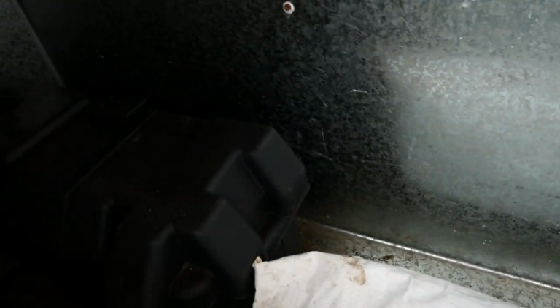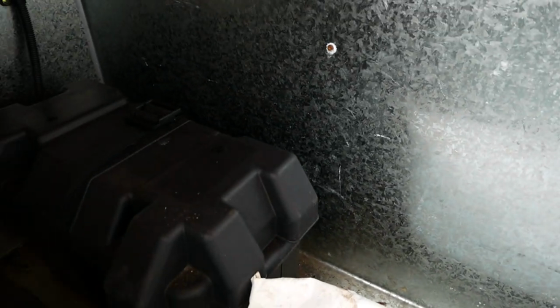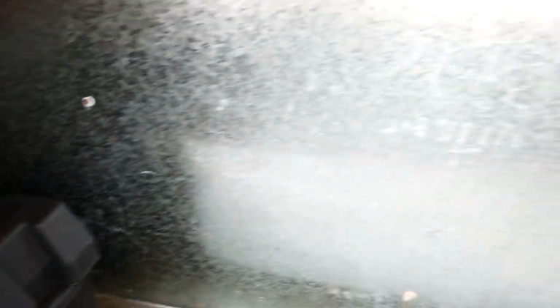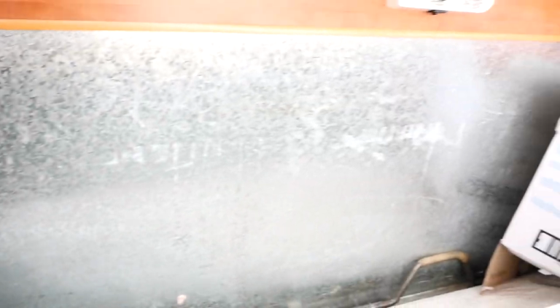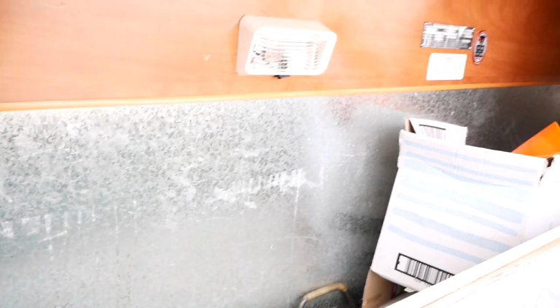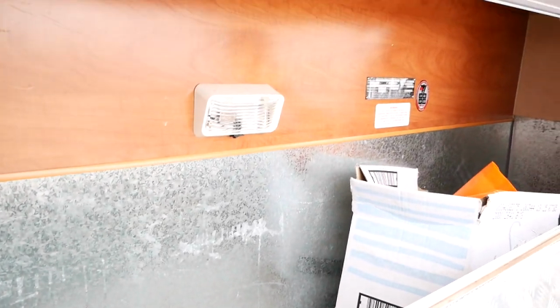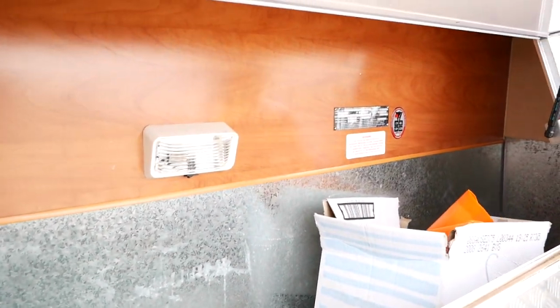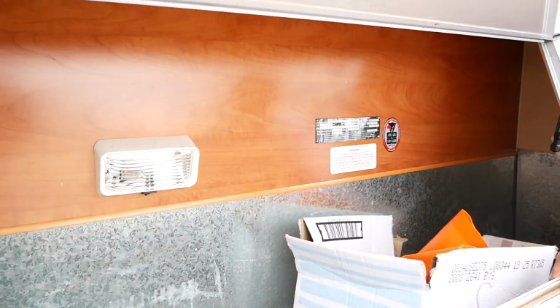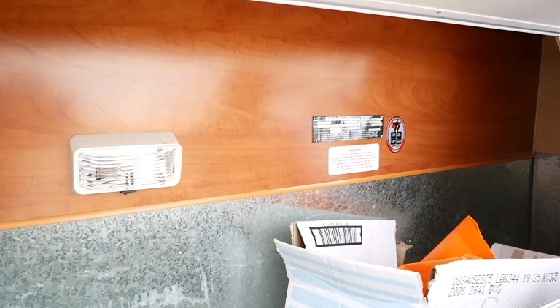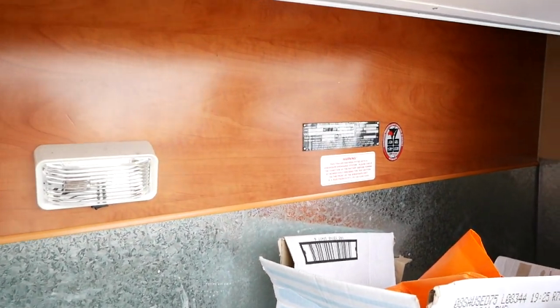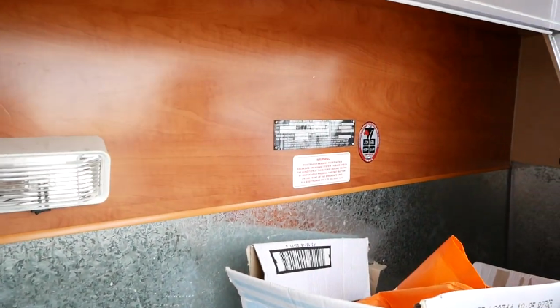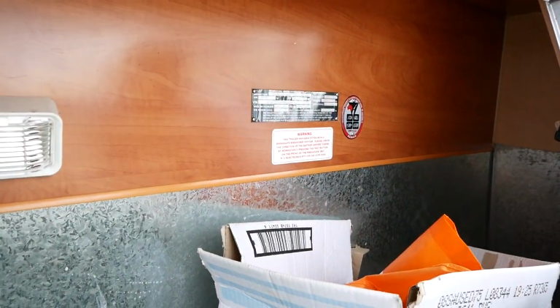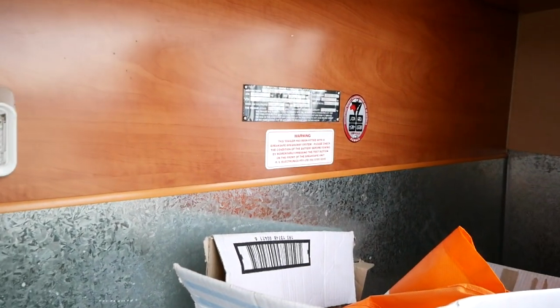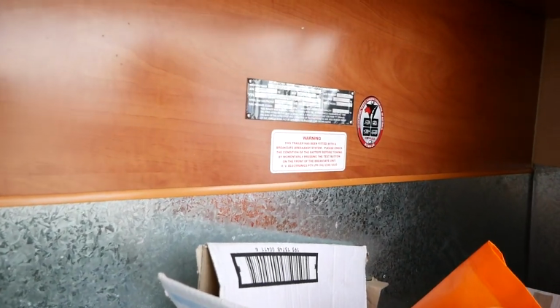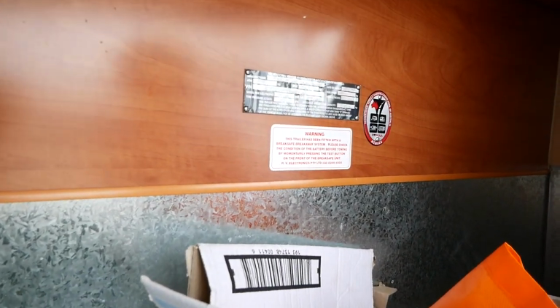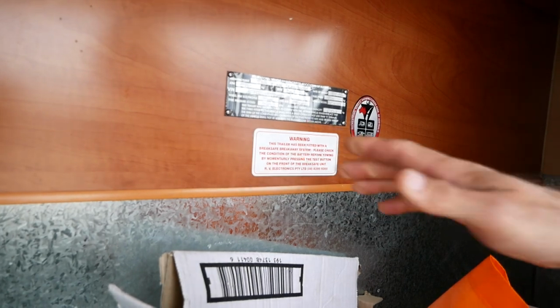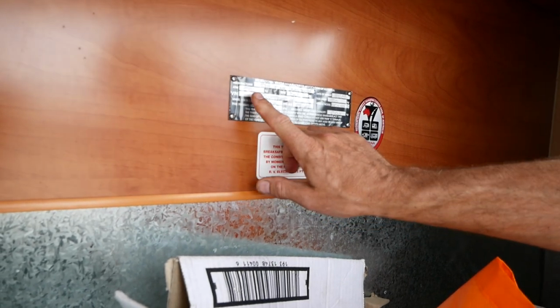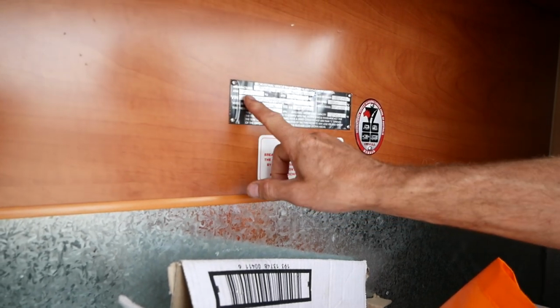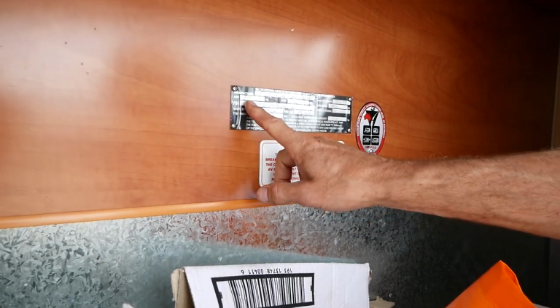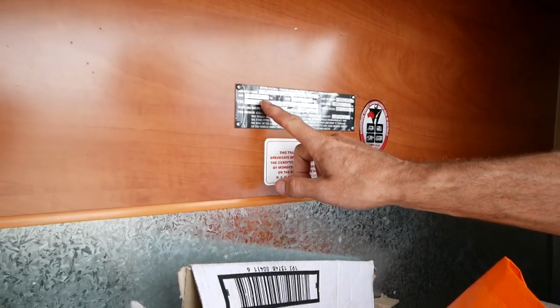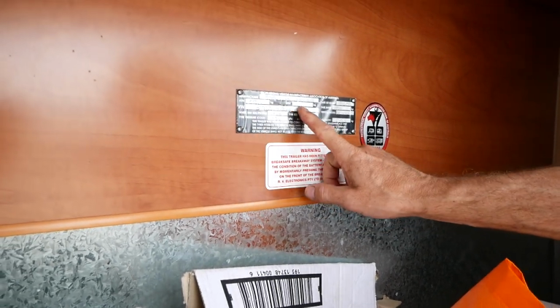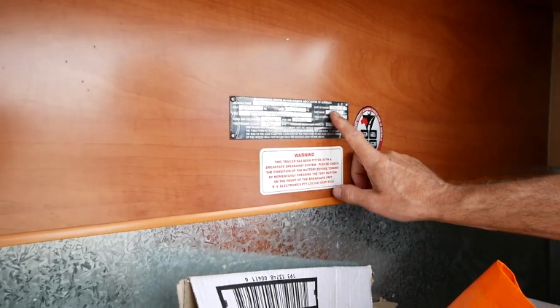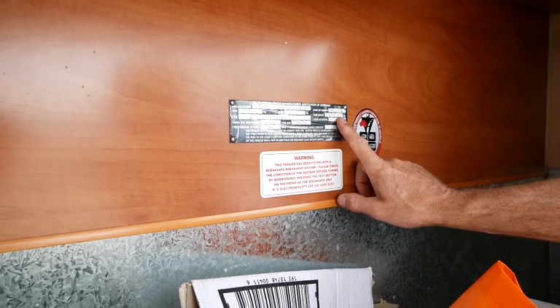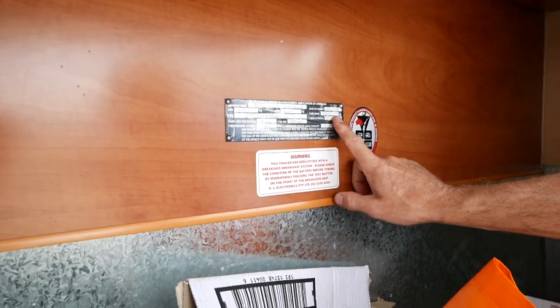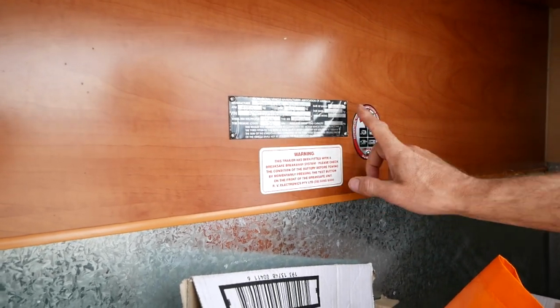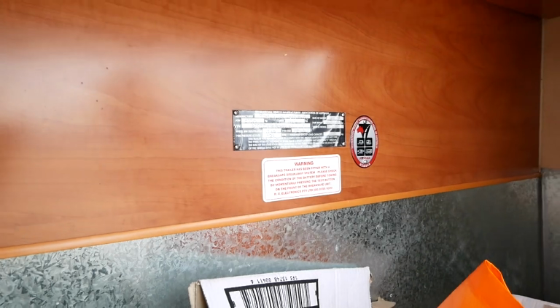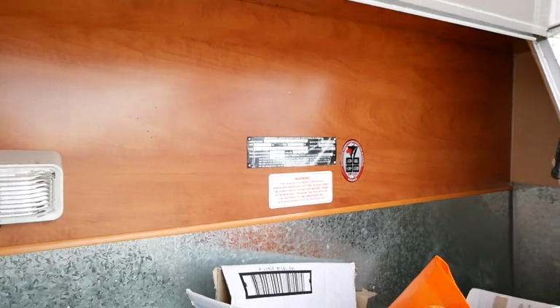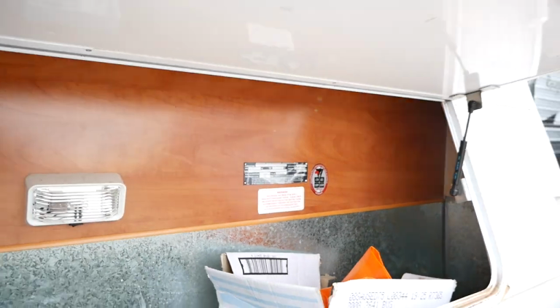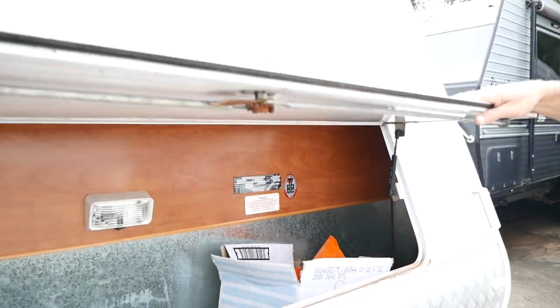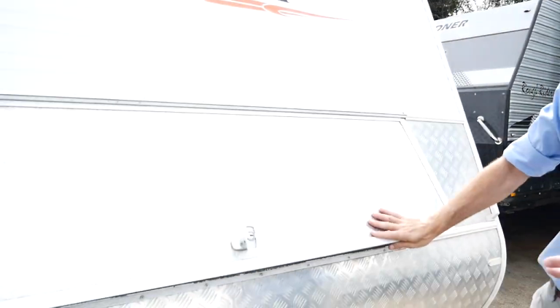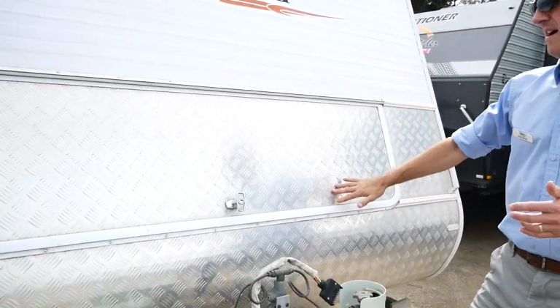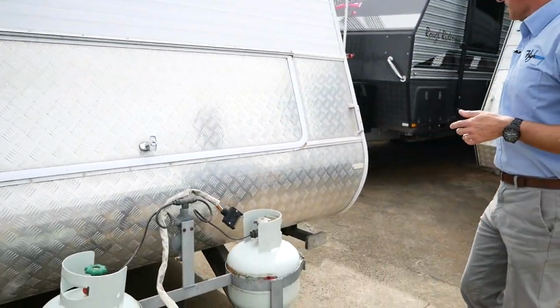We've got a tare weight of 1950 and an ATM of 2350, which gives us 400 kilos of payload. Now we'll have a look around the van.